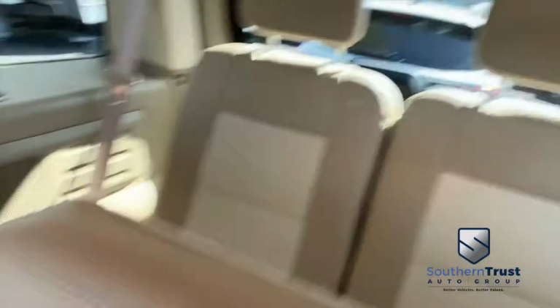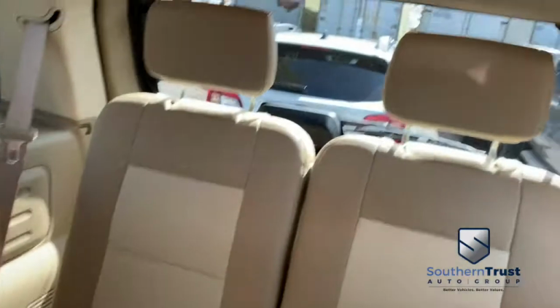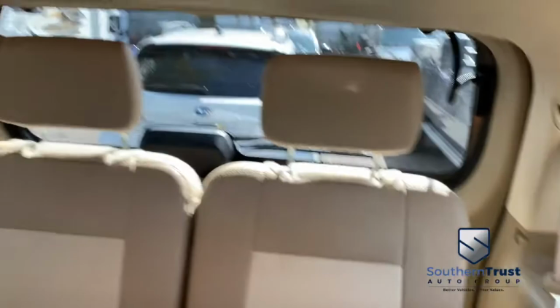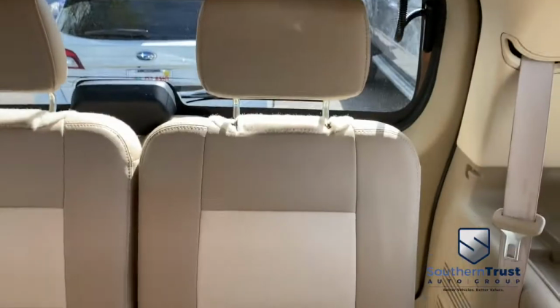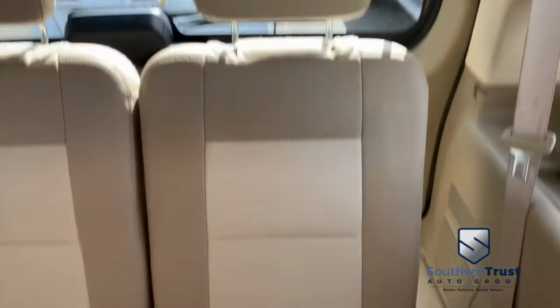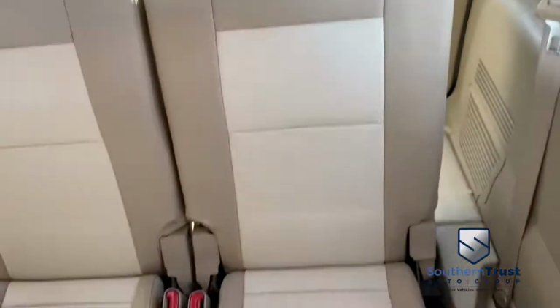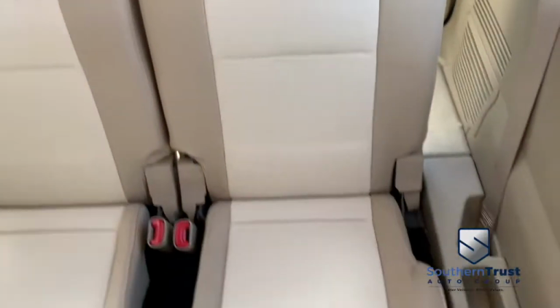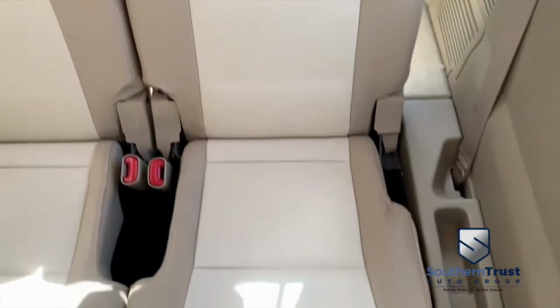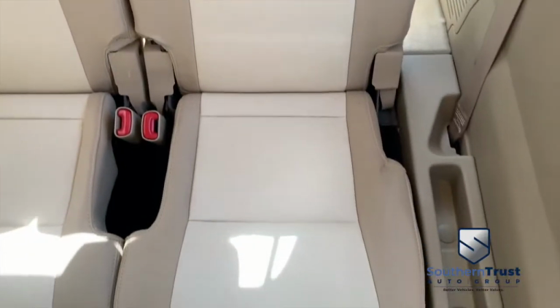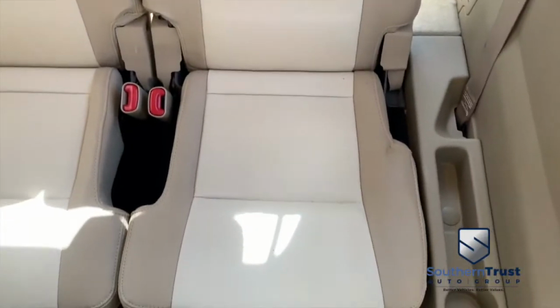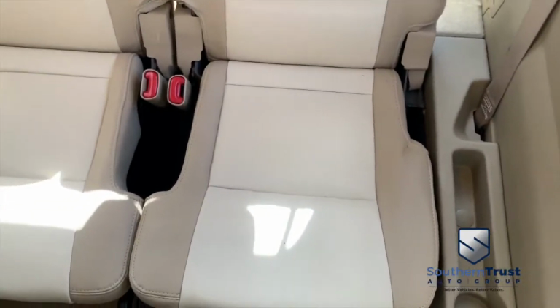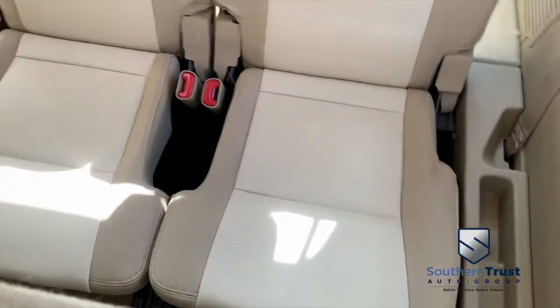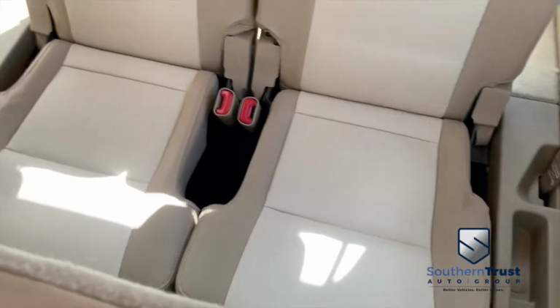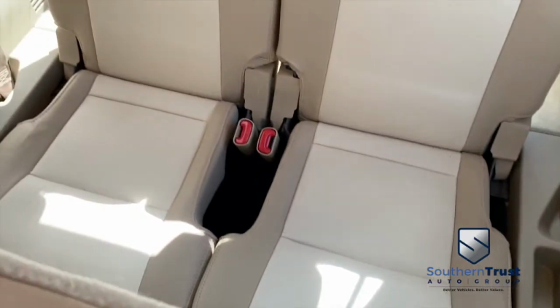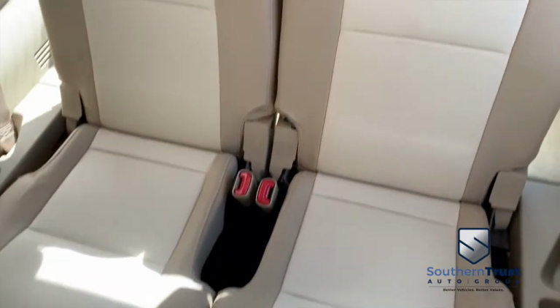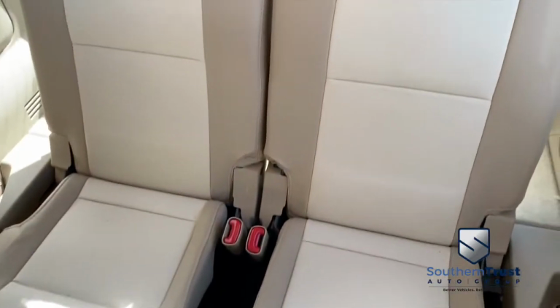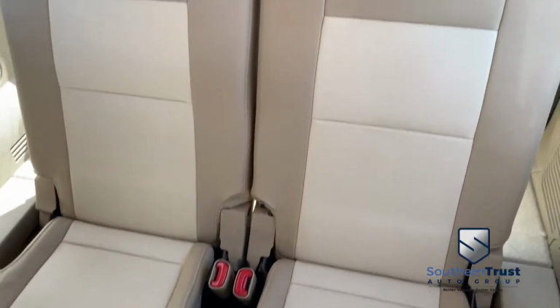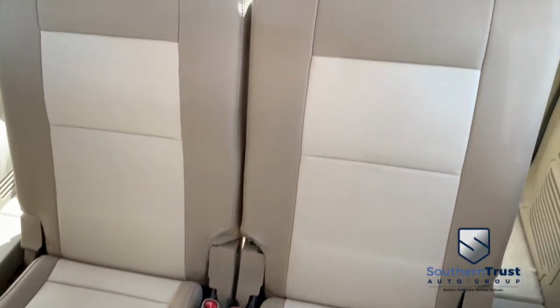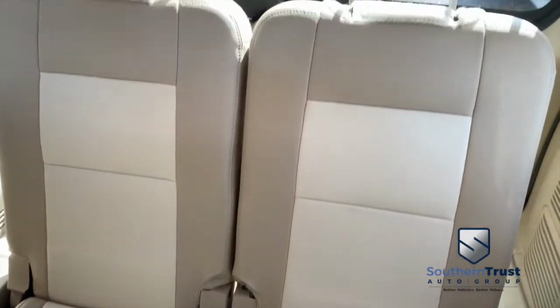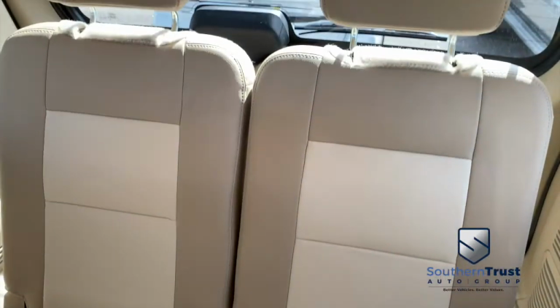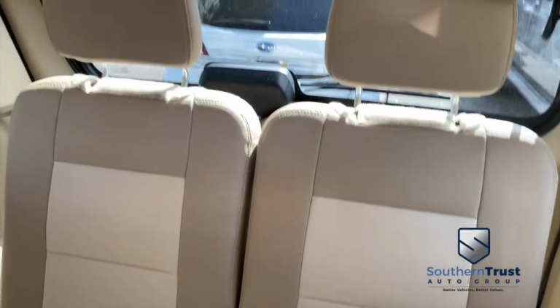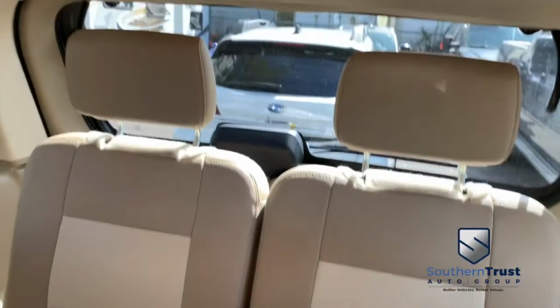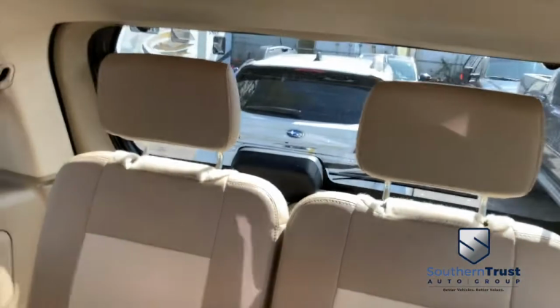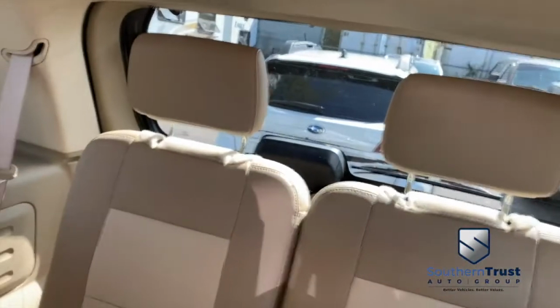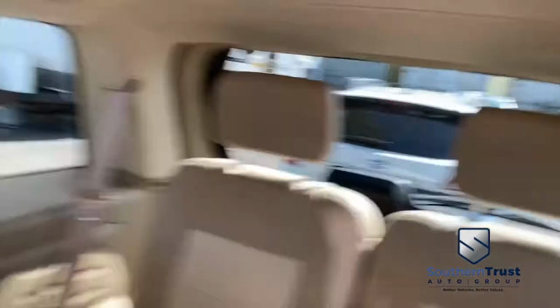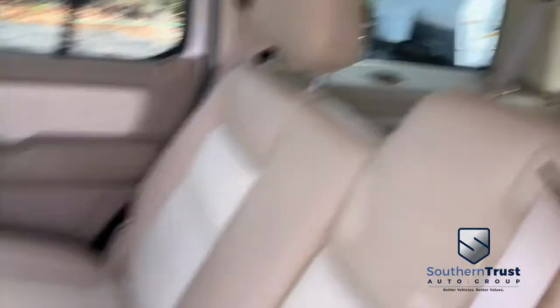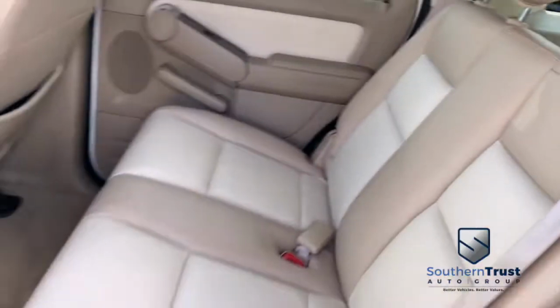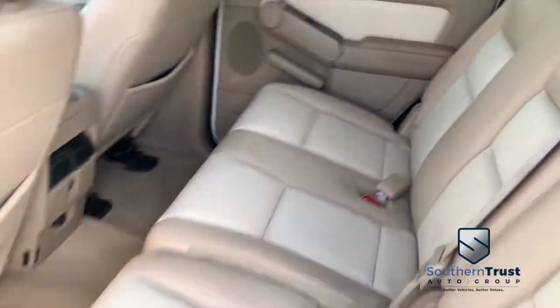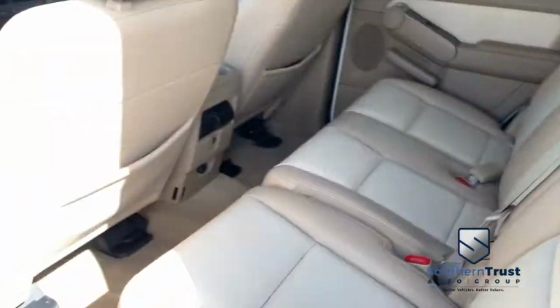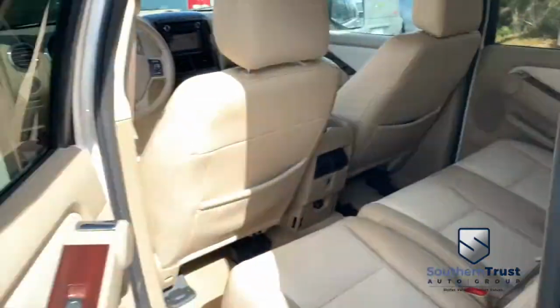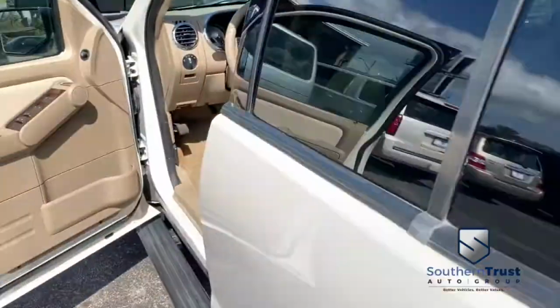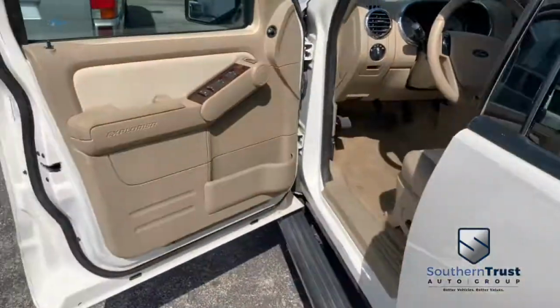Looks absolutely fabulous considering the age and model. Look at that third row seating — aunts, uncles, grandmas, grandpas, cousins, in-laws. Trips to Disney World just got a whole lot more comfy.